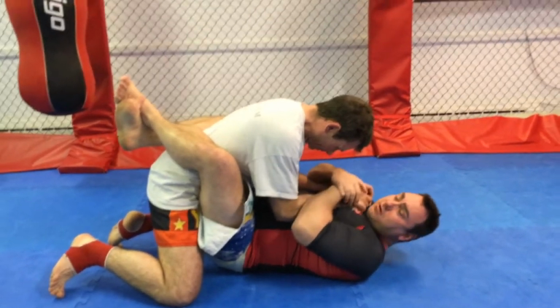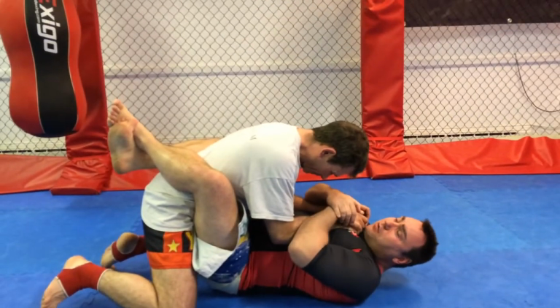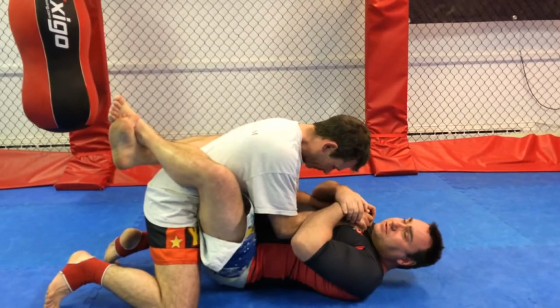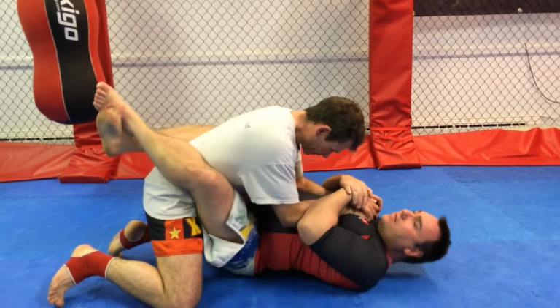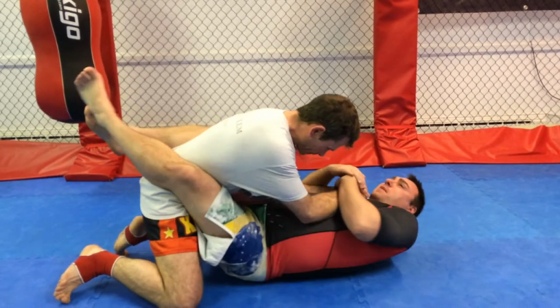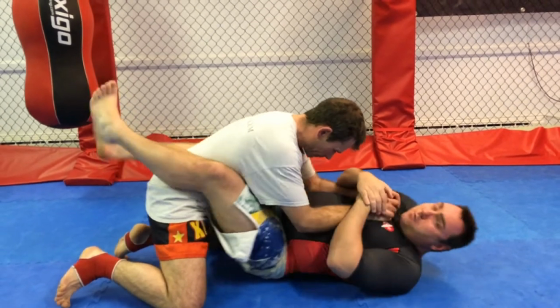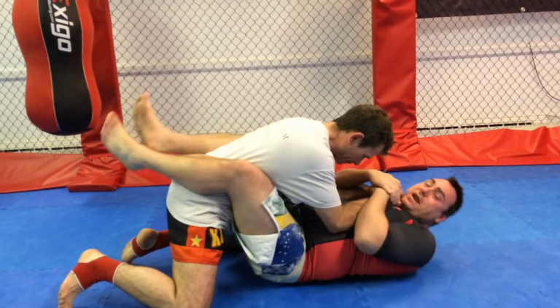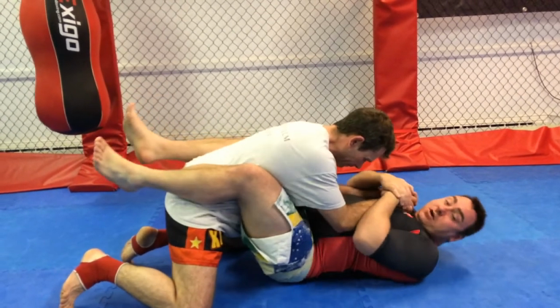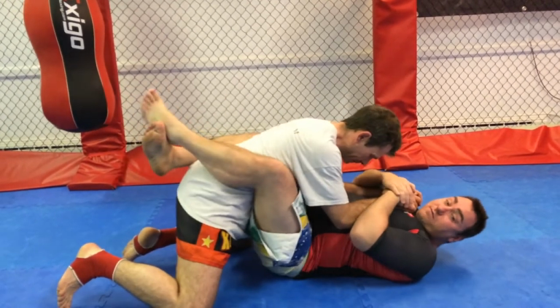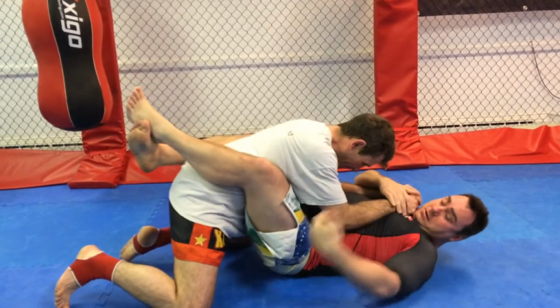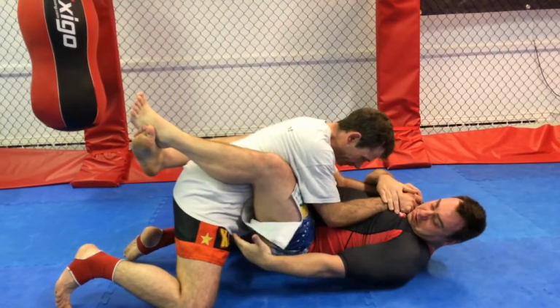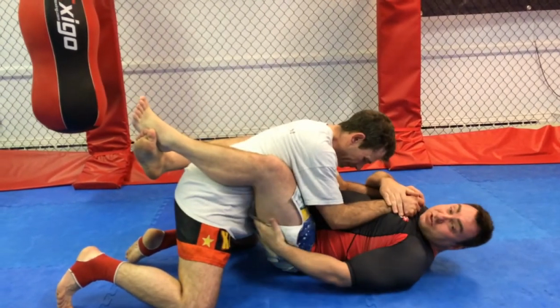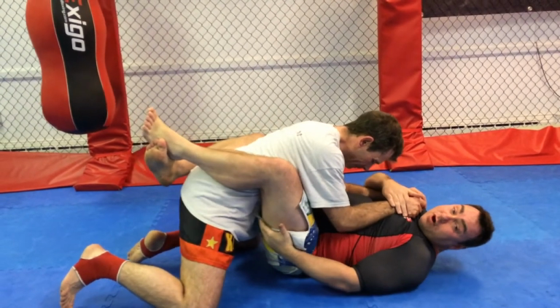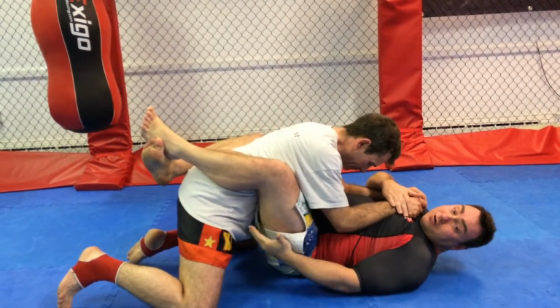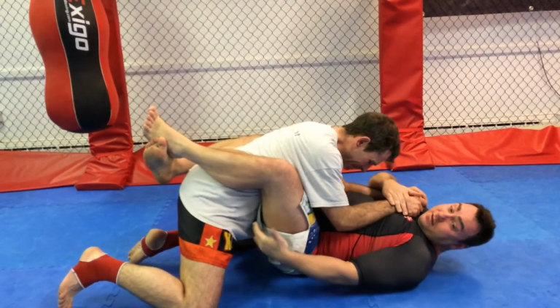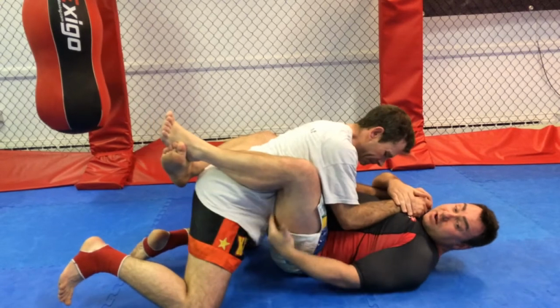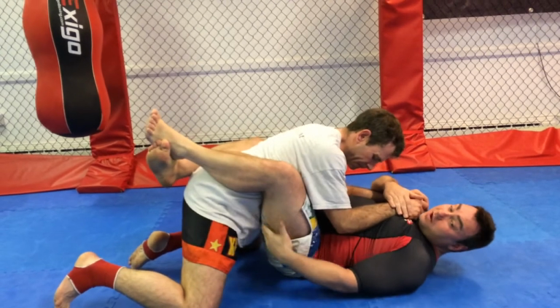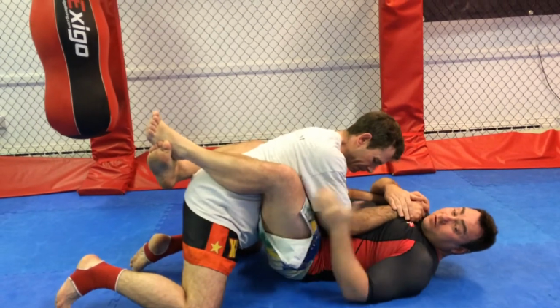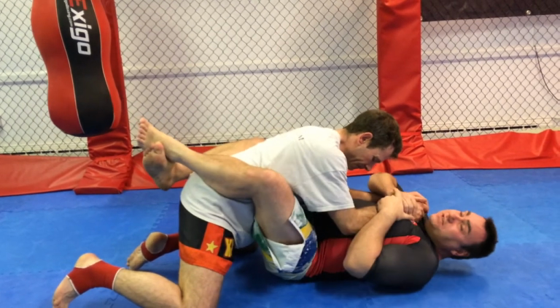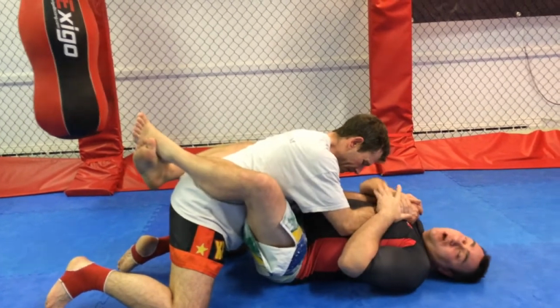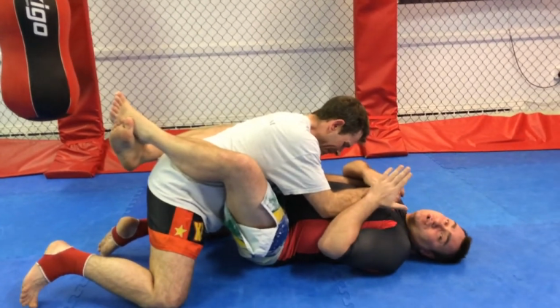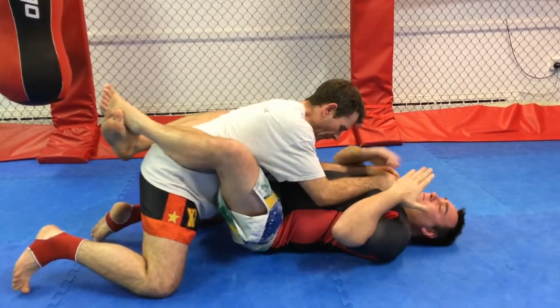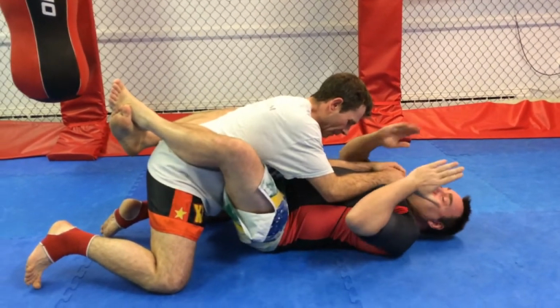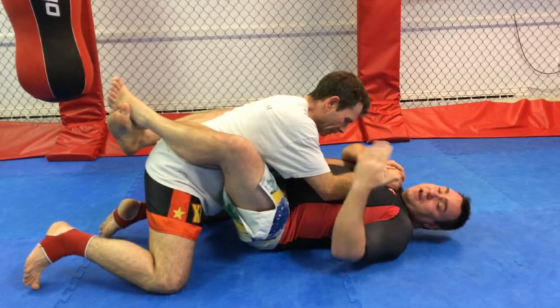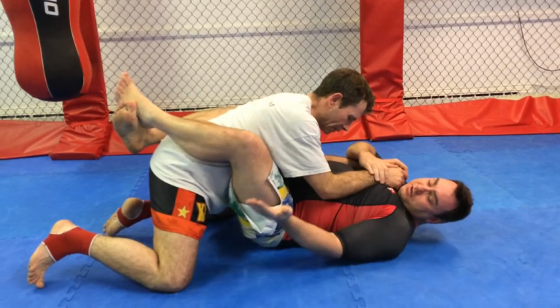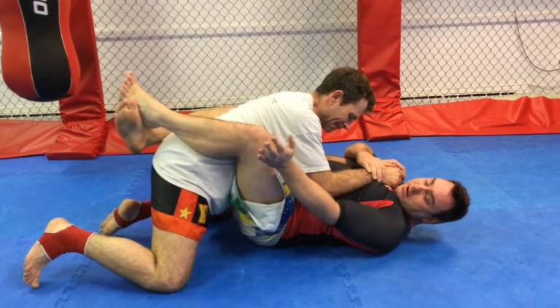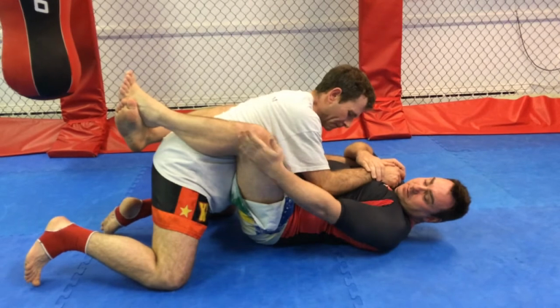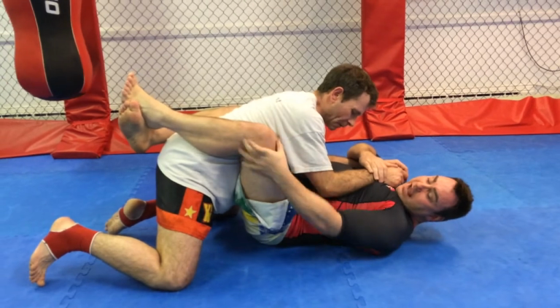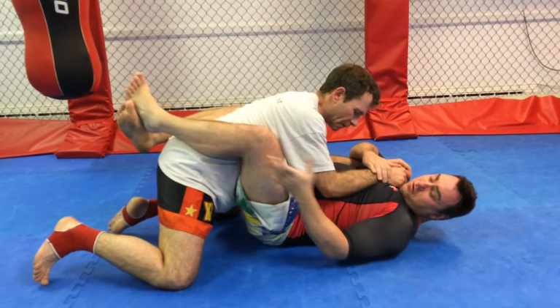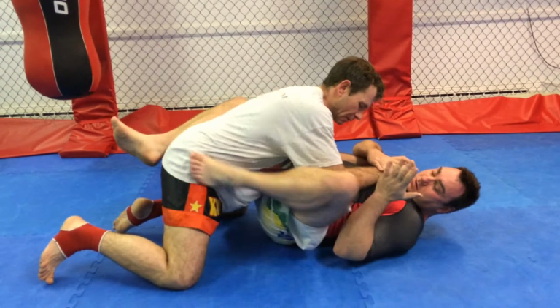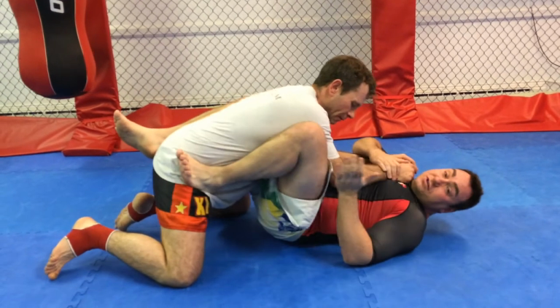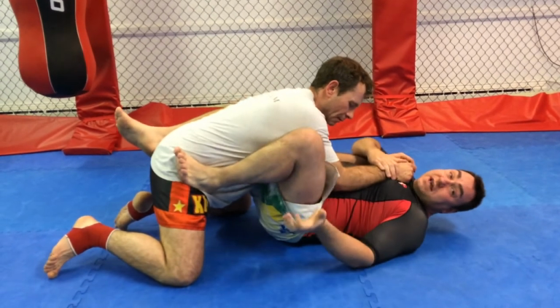I'm going to keep hold of his arms and then I want to make a small bit of space with my hips to his groin. This is really important. If I haven't got this space, the armbar is not working. The second thing I need to do is to bring my left foot onto Dean's hip.